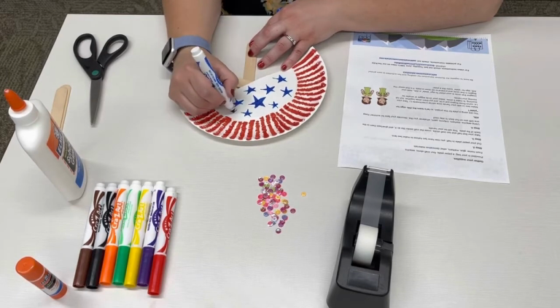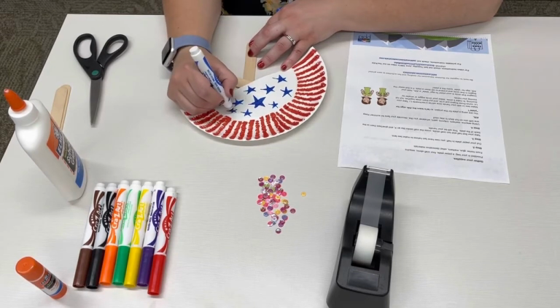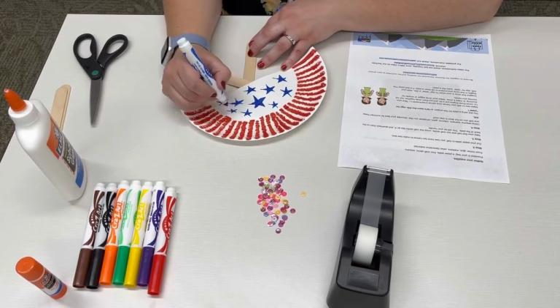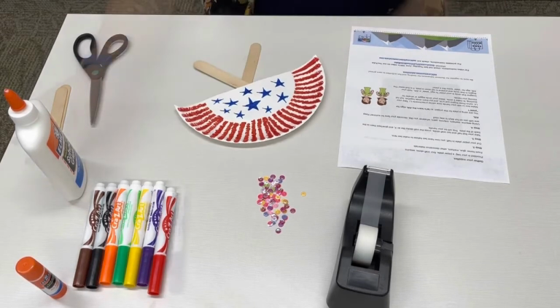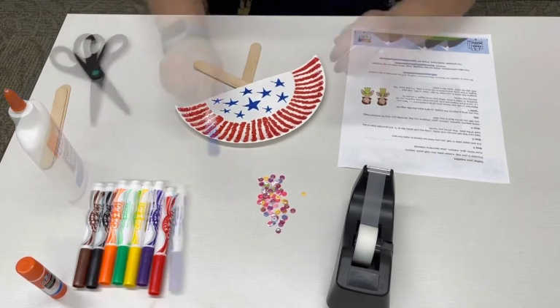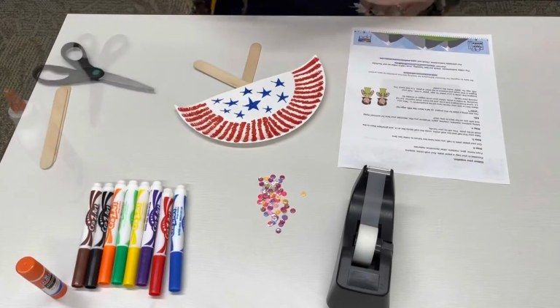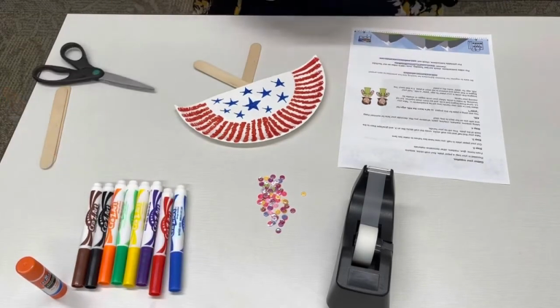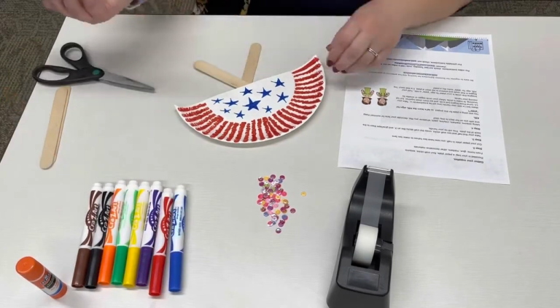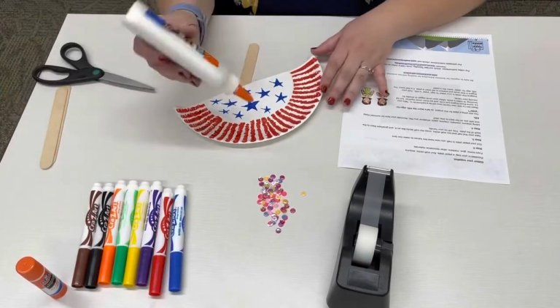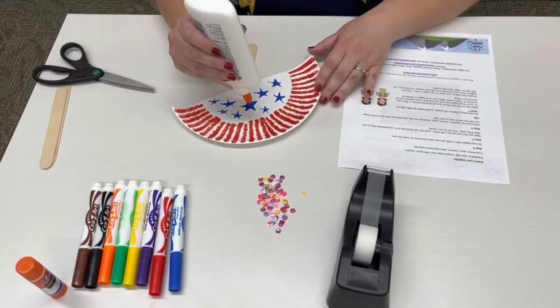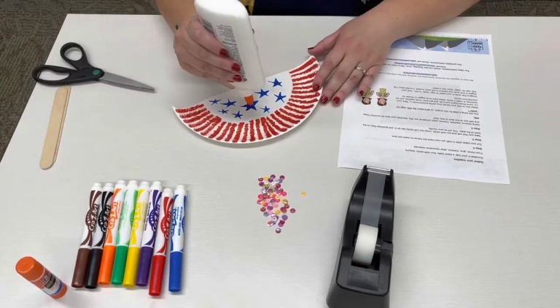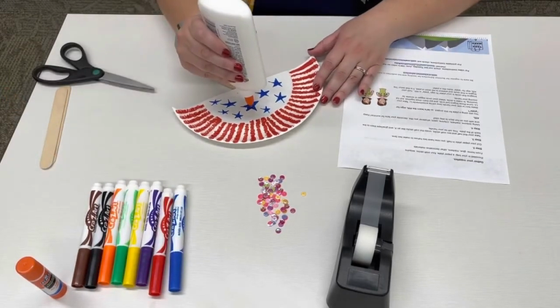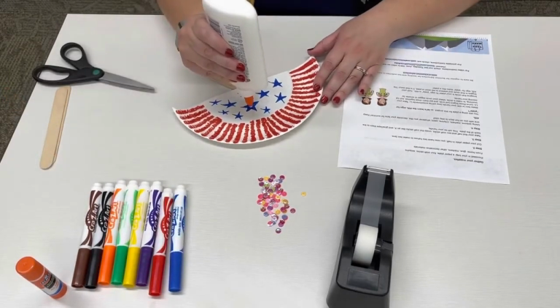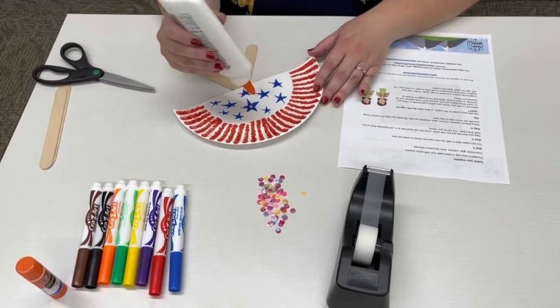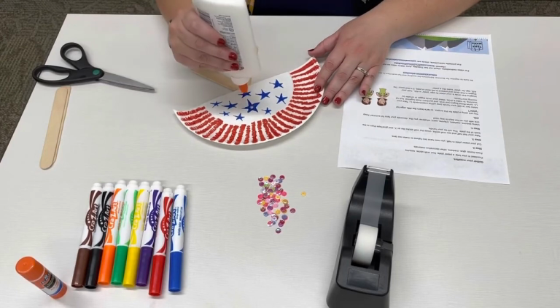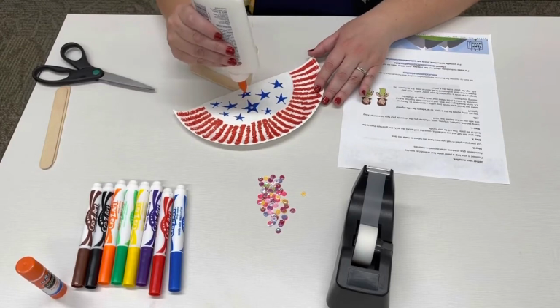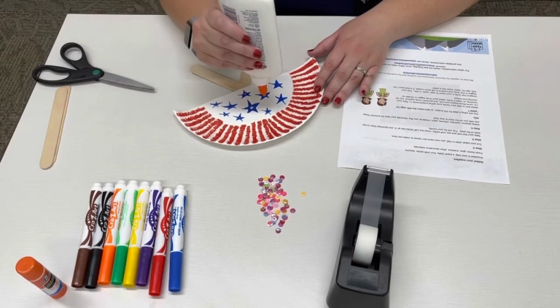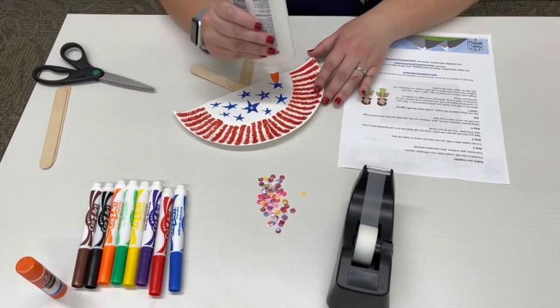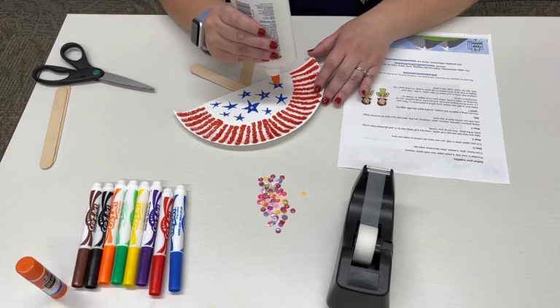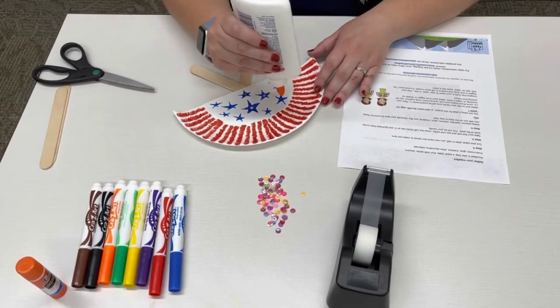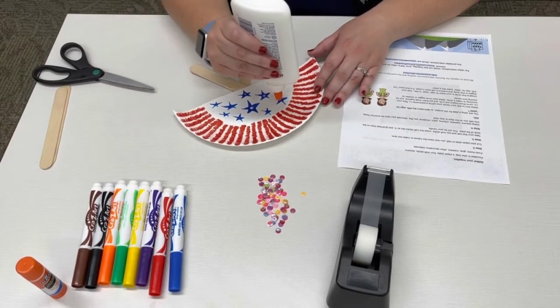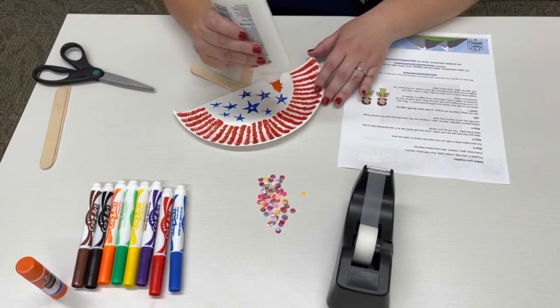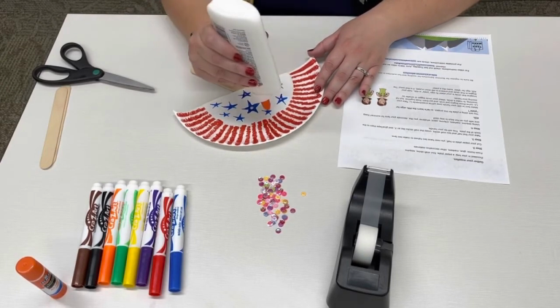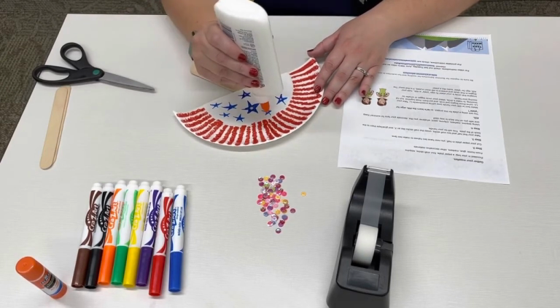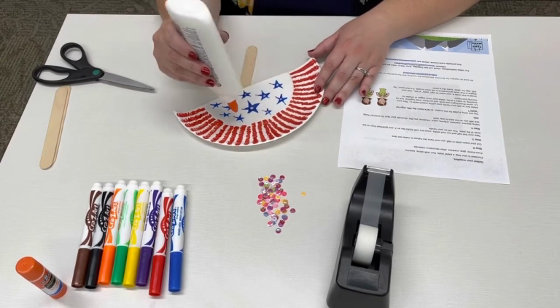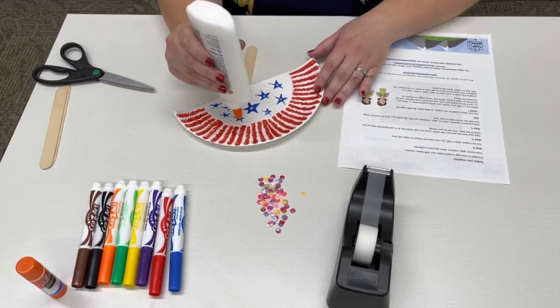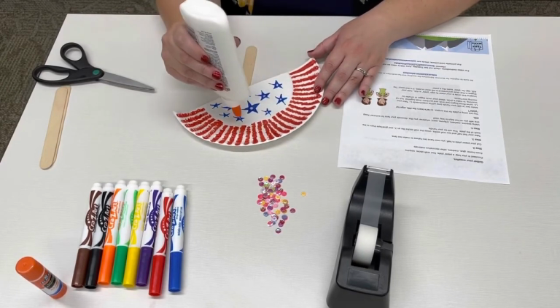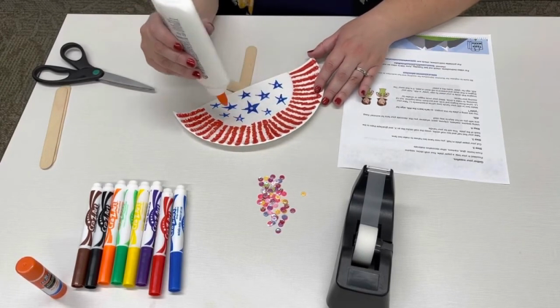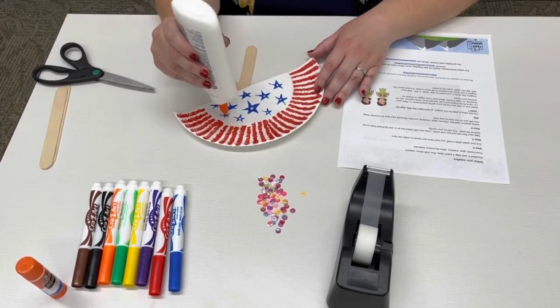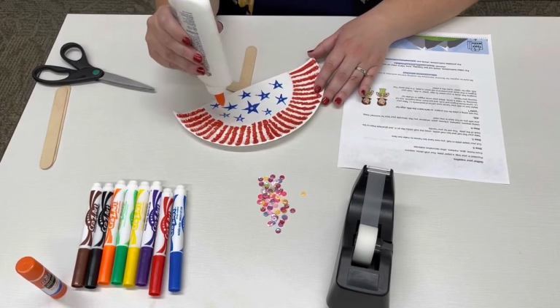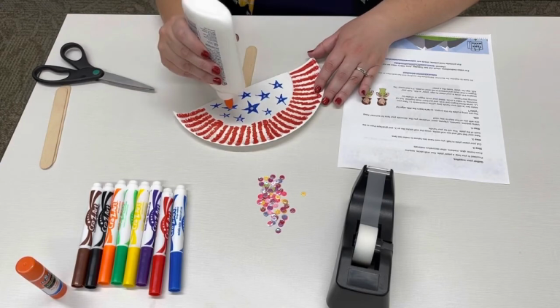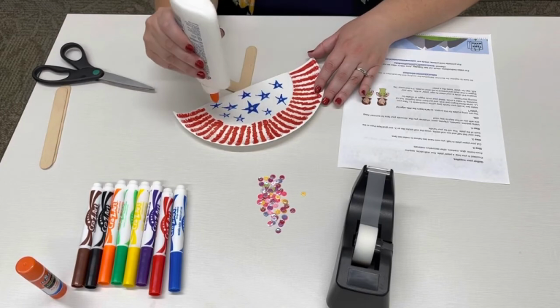To add your sequins, use just a tiny little drop of glue and place it on your fan, then place the sequins on top of the glue wherever you would like.